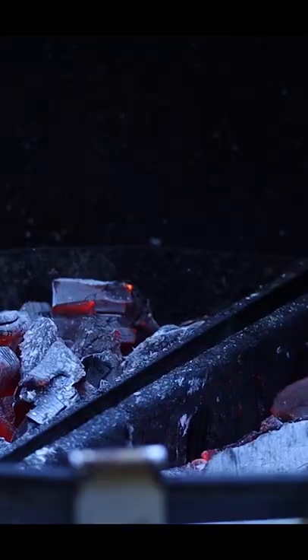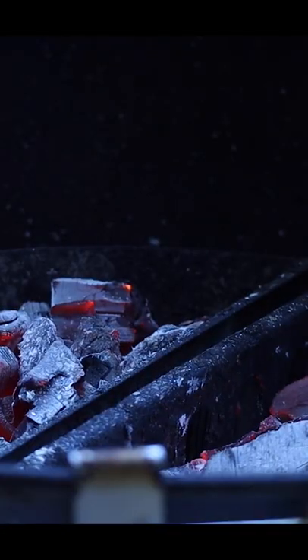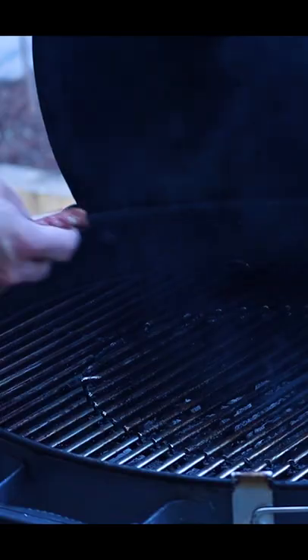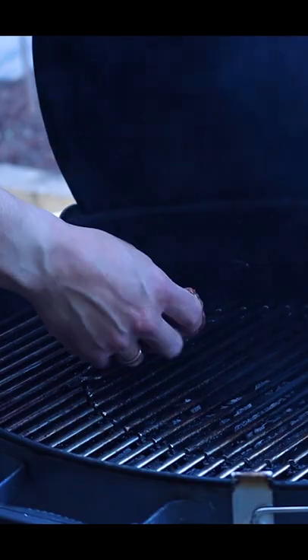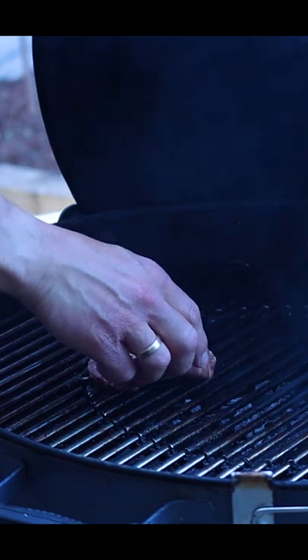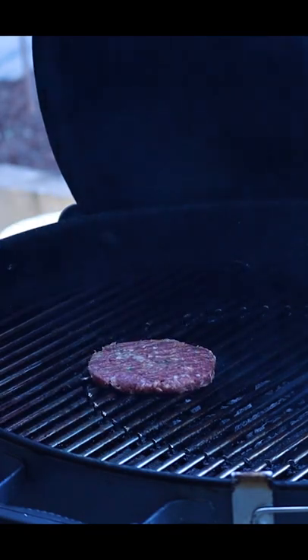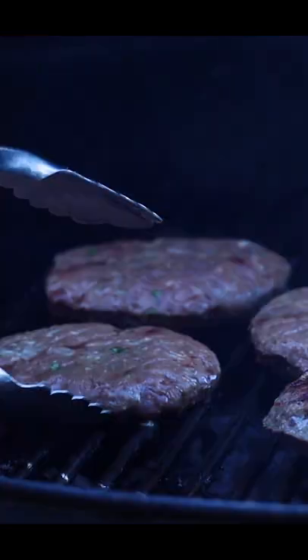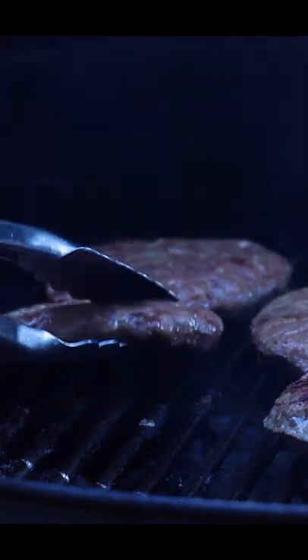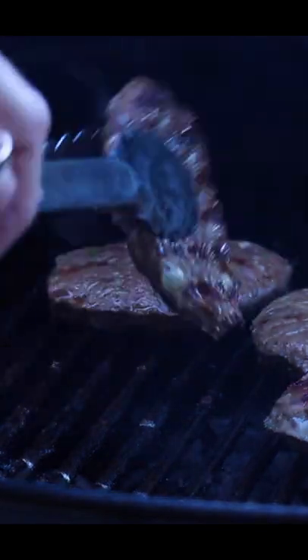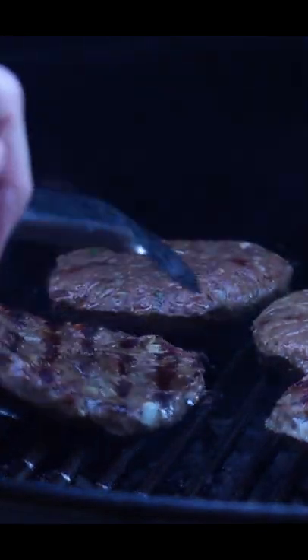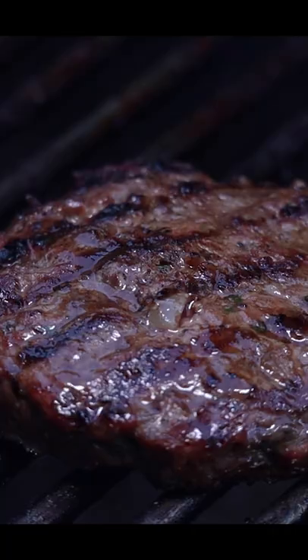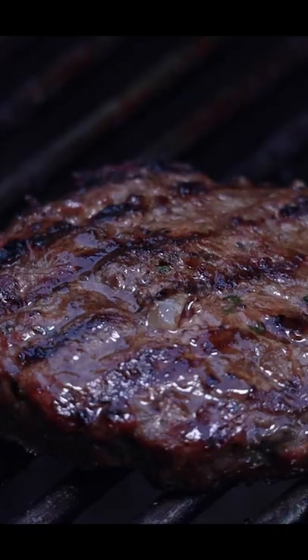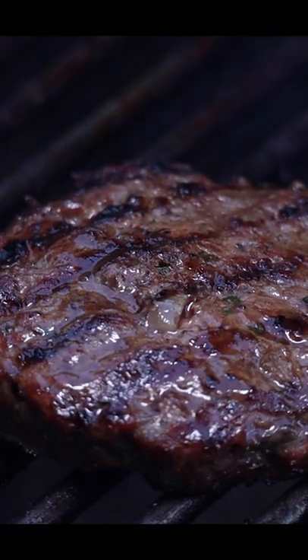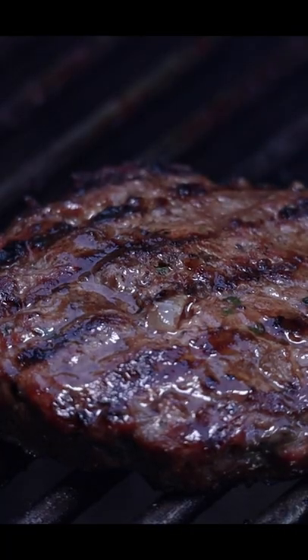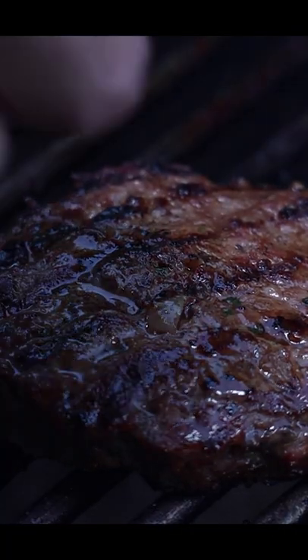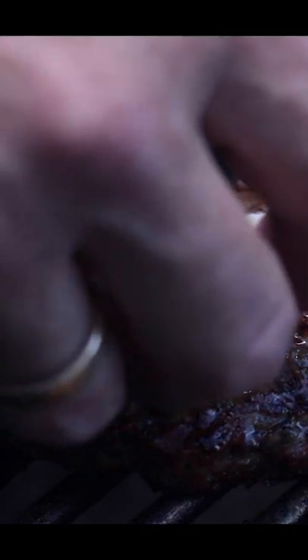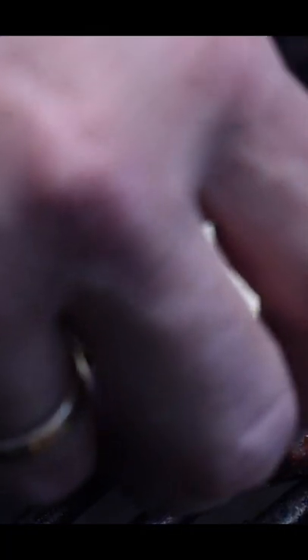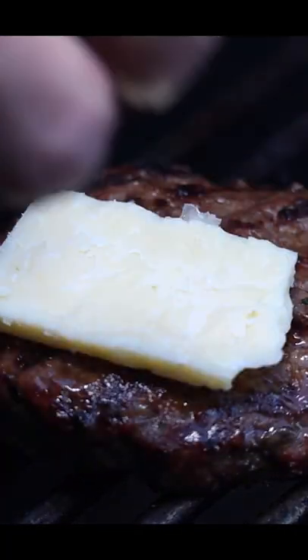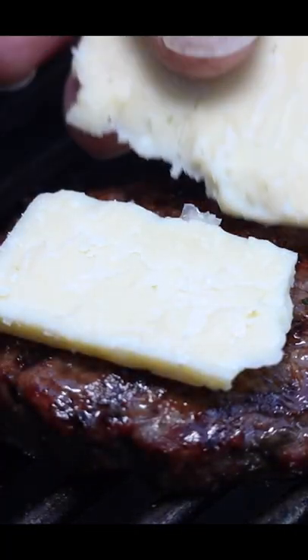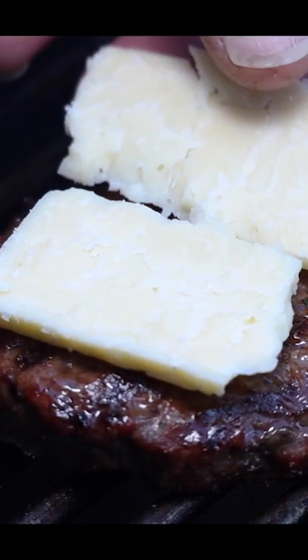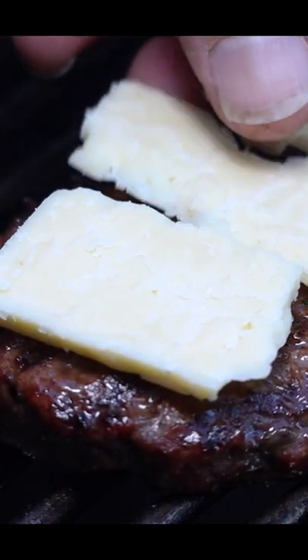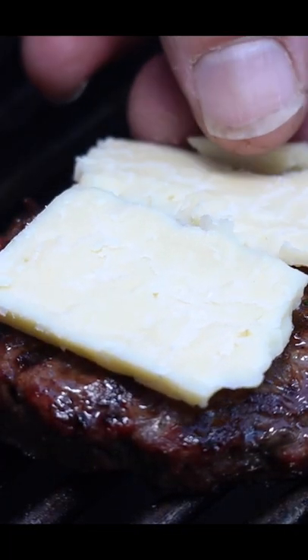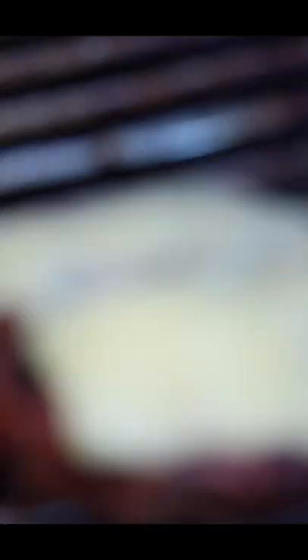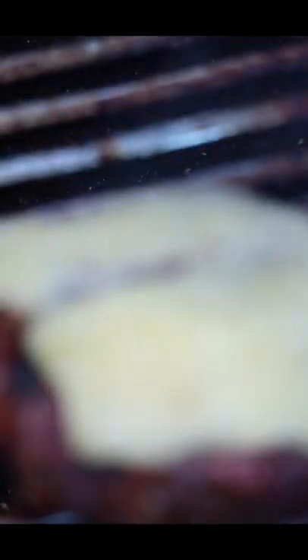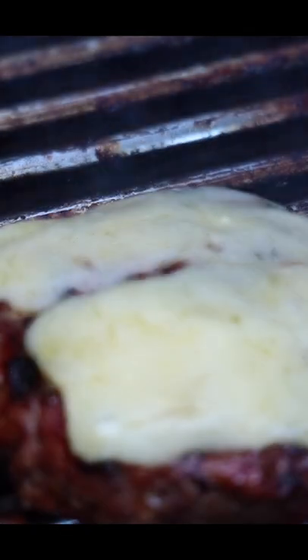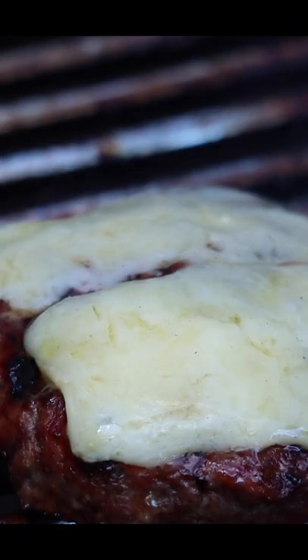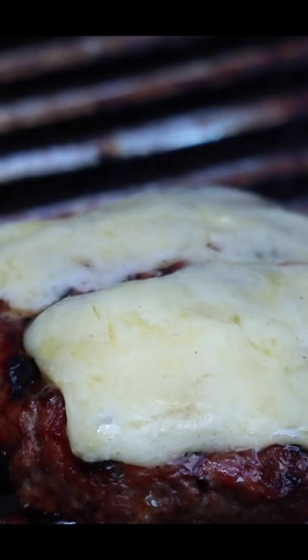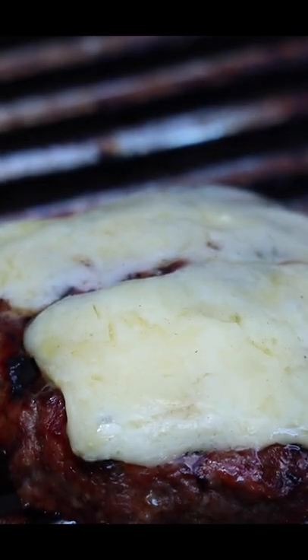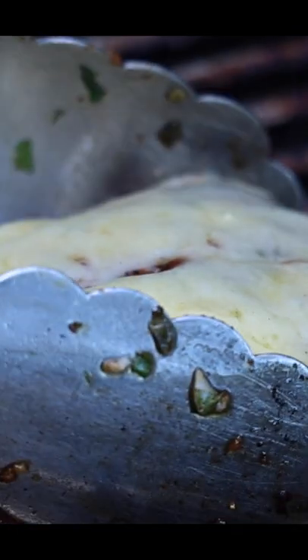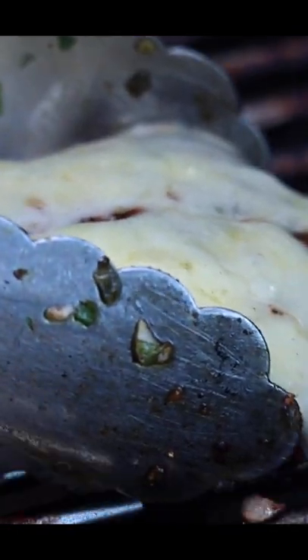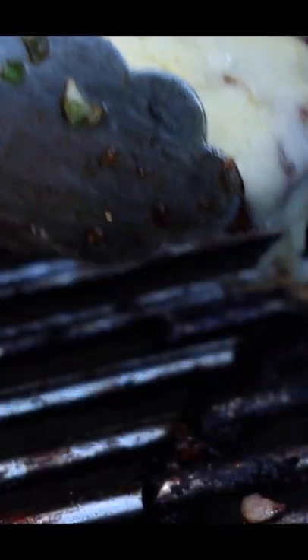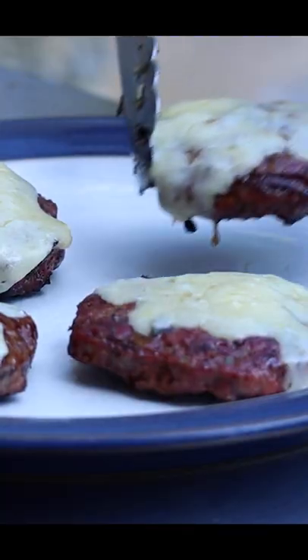On a medium to hot barbecue, cook the burgers until the internal temperature reaches about 75 degrees Celsius. Top with some cheddar until melted, and then serve in a brioche bun.